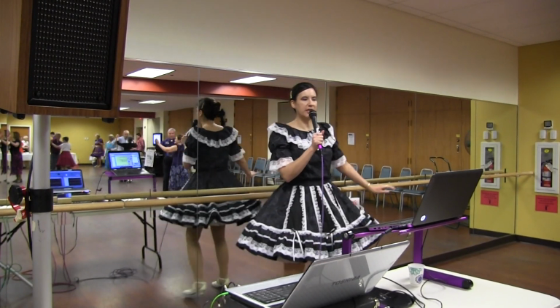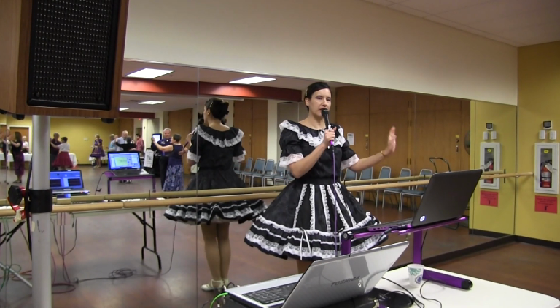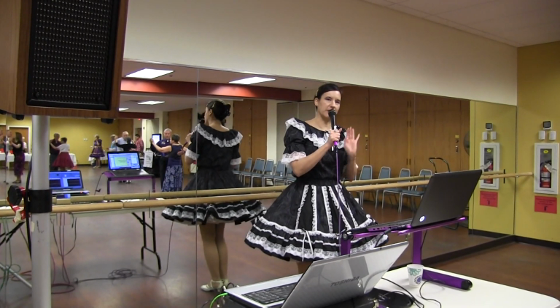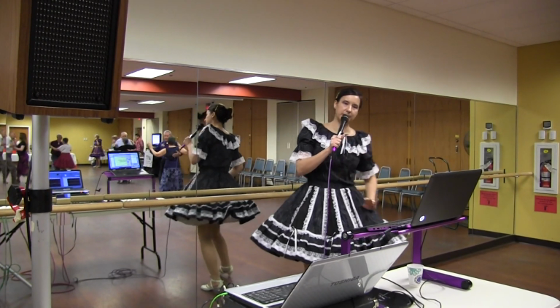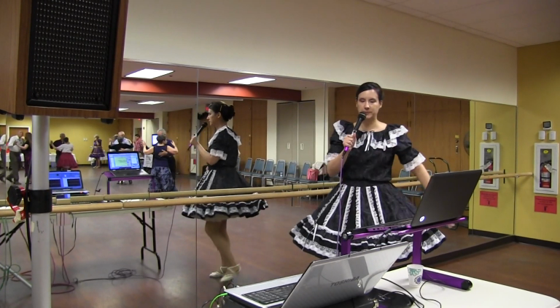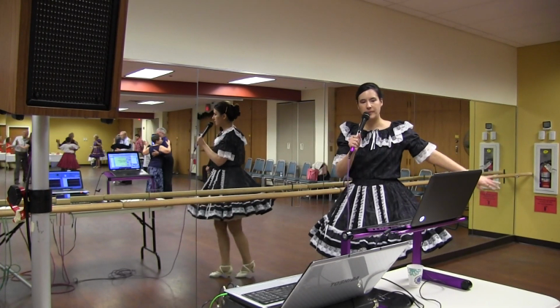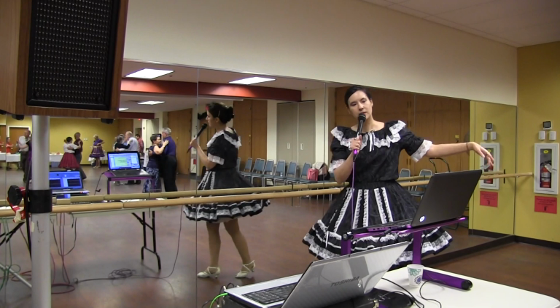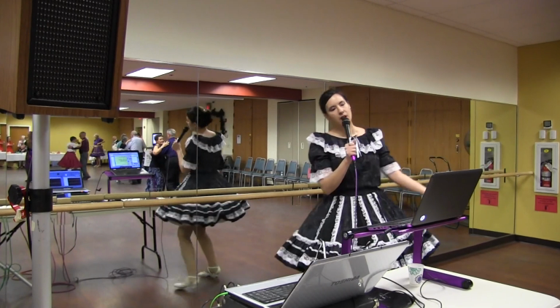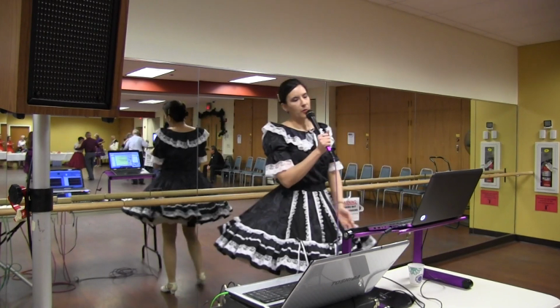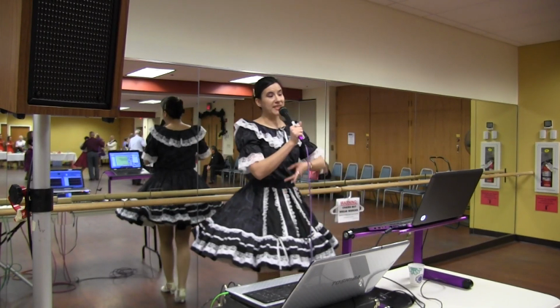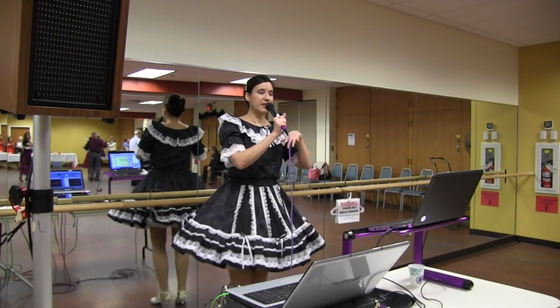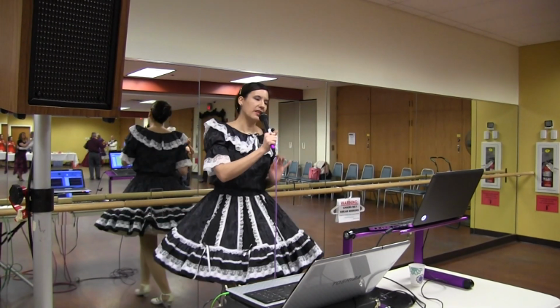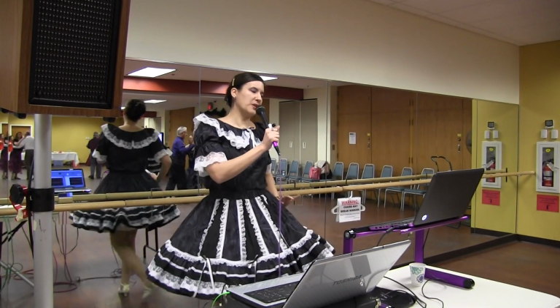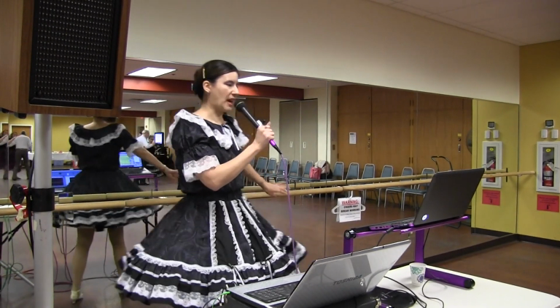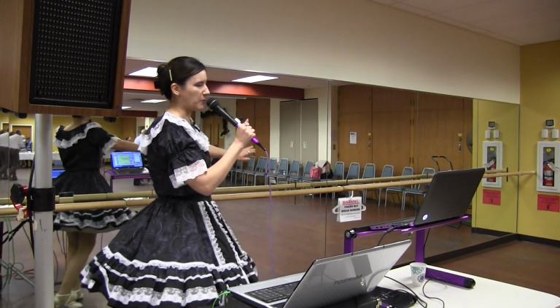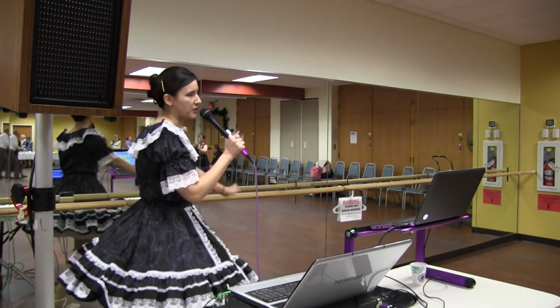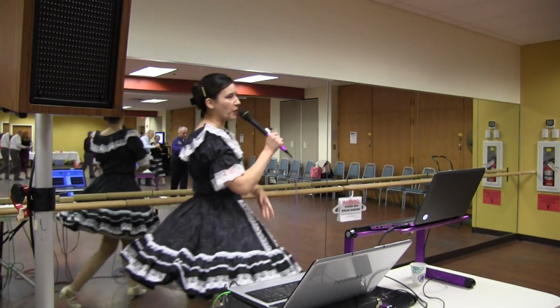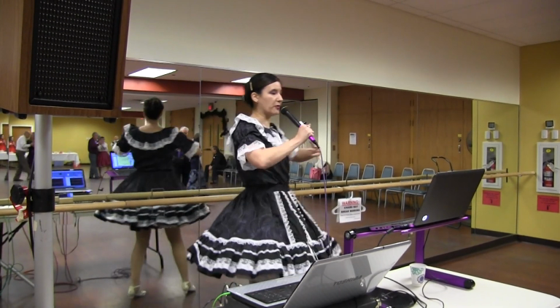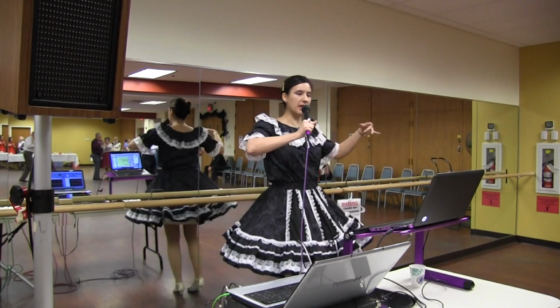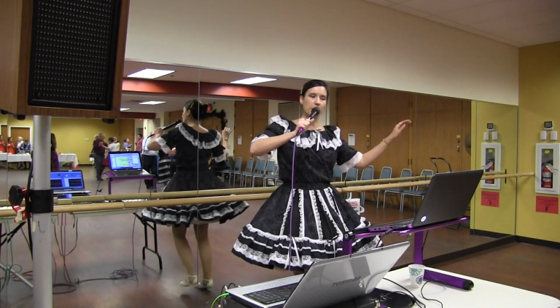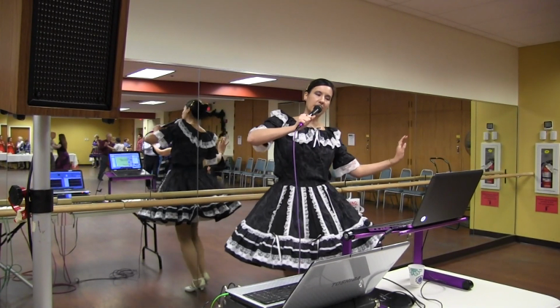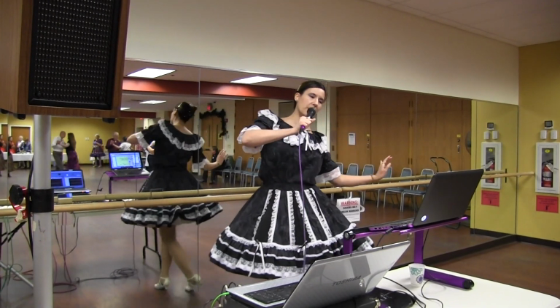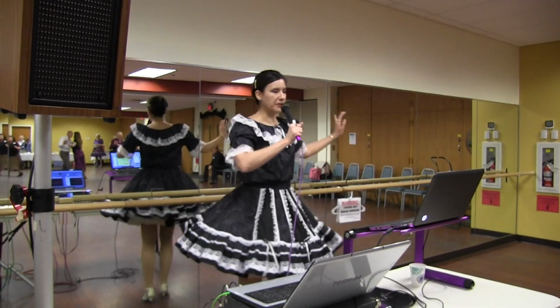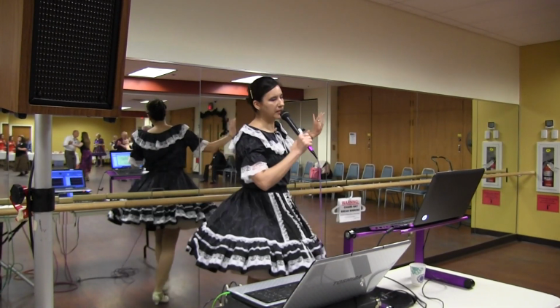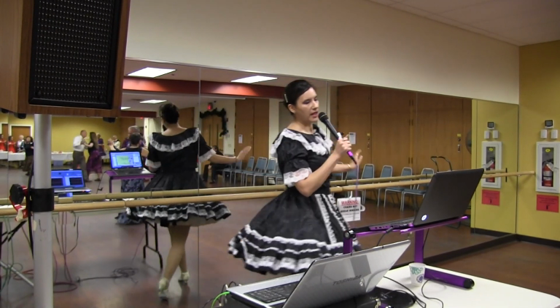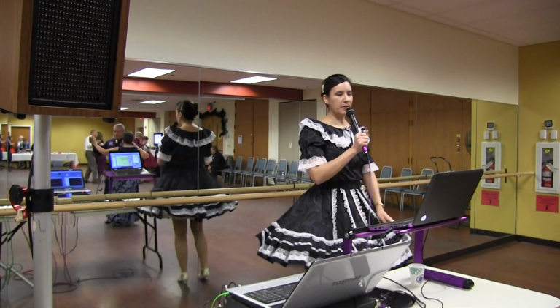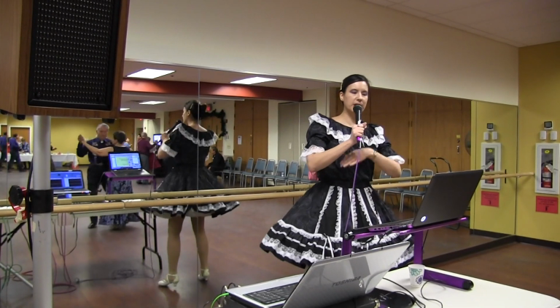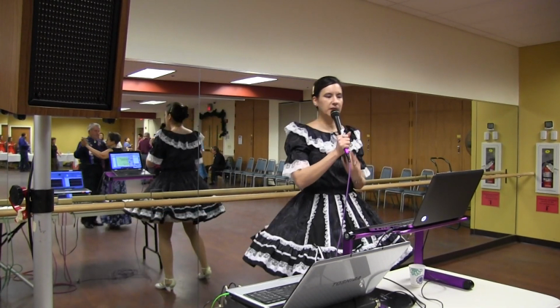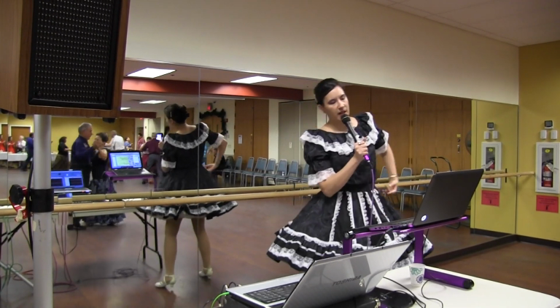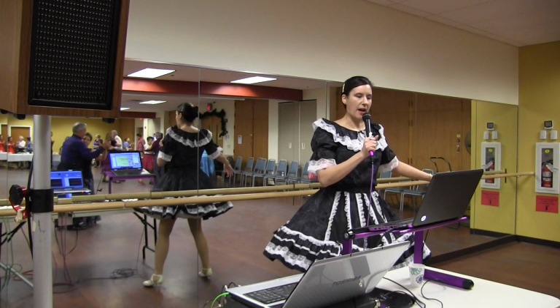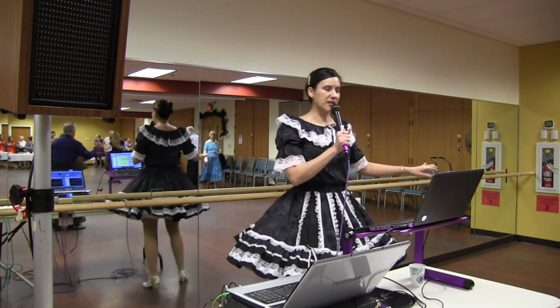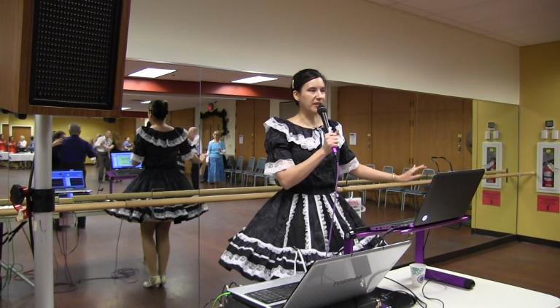Two left turns. Whisk. Through and chasse to banjo. Forward and a forward lock forward. Maneuver. Spin turn. Box finish.